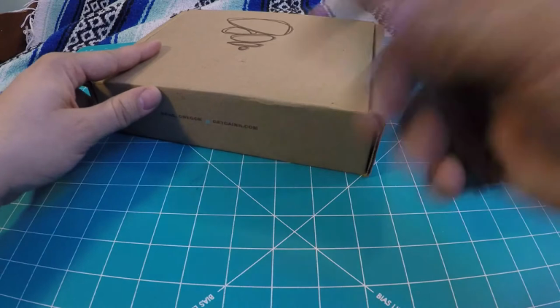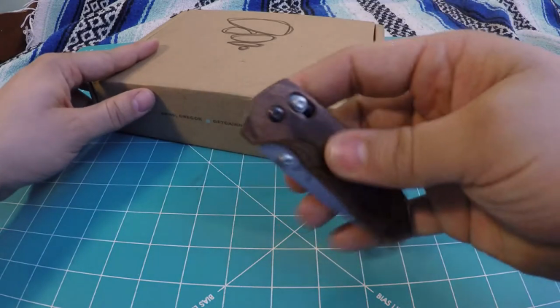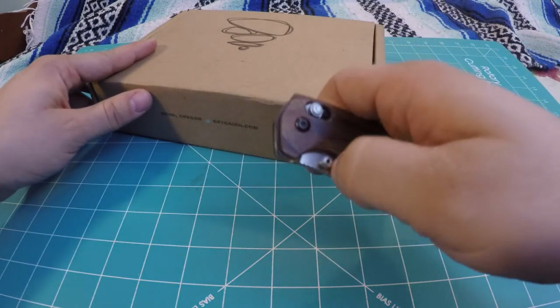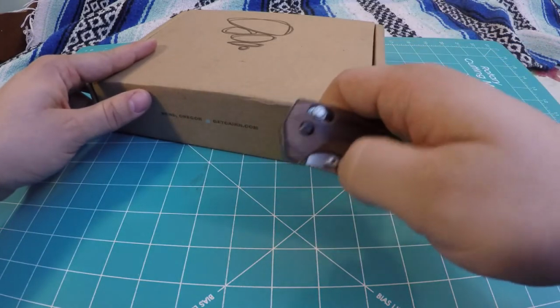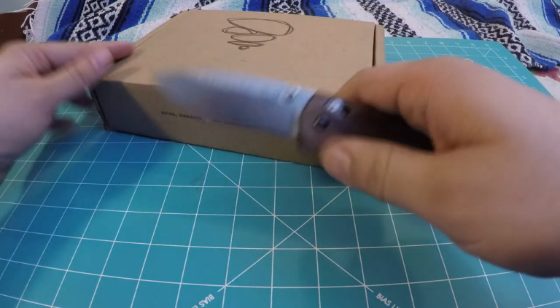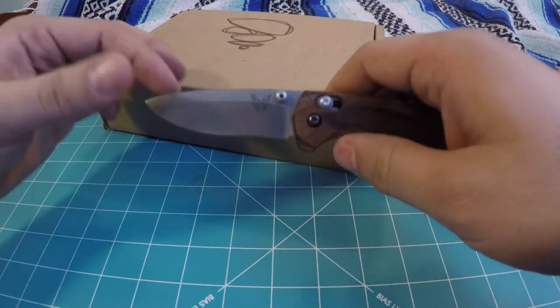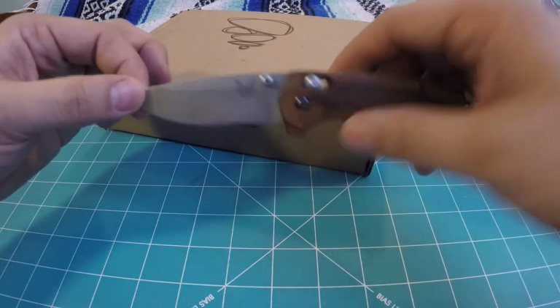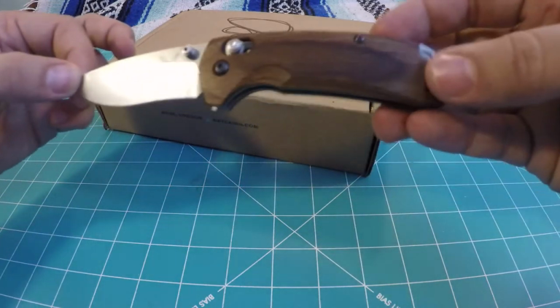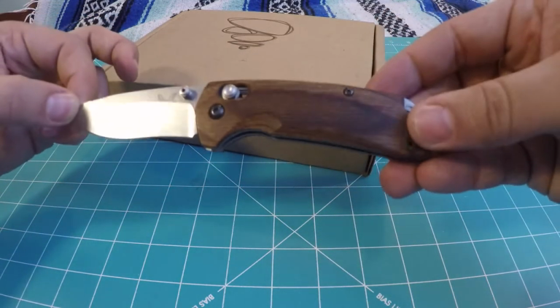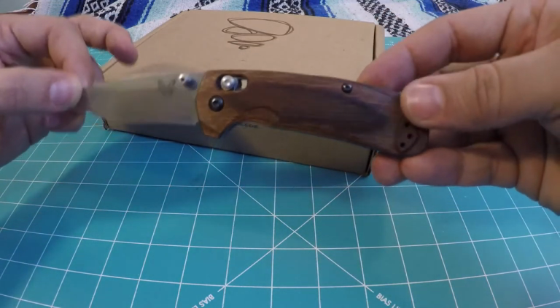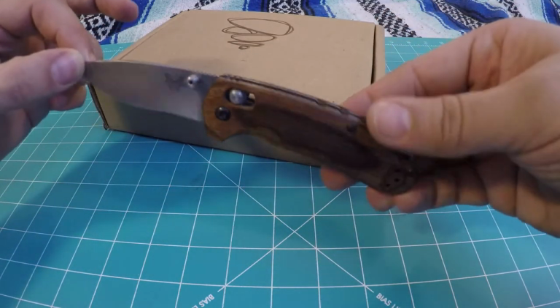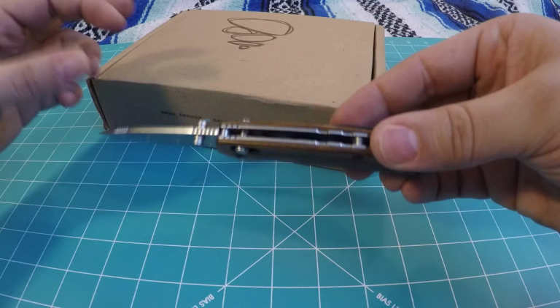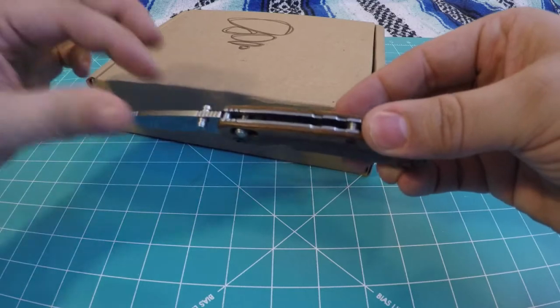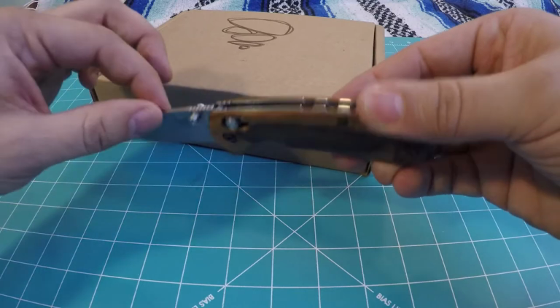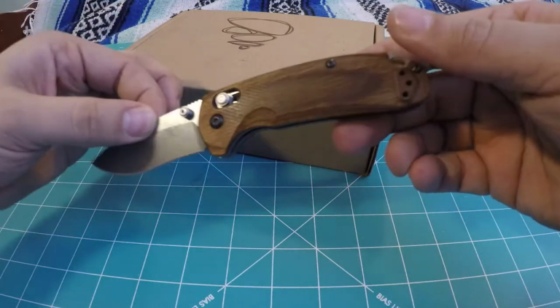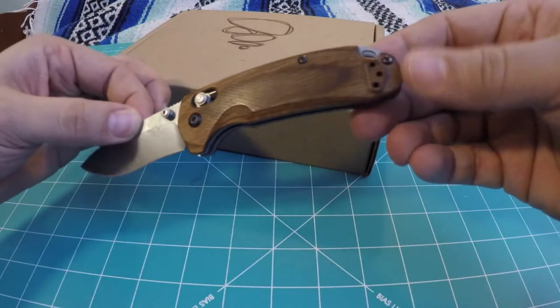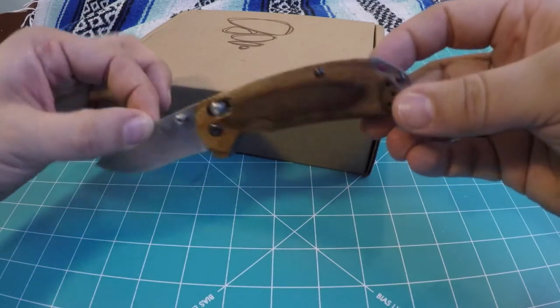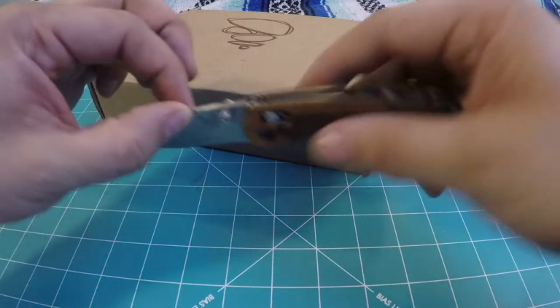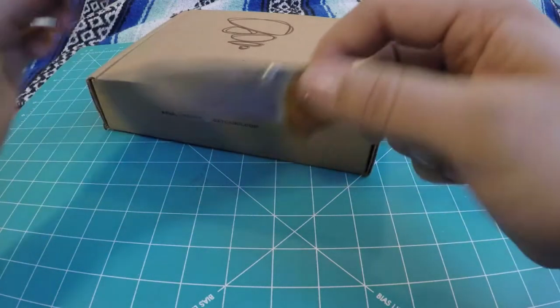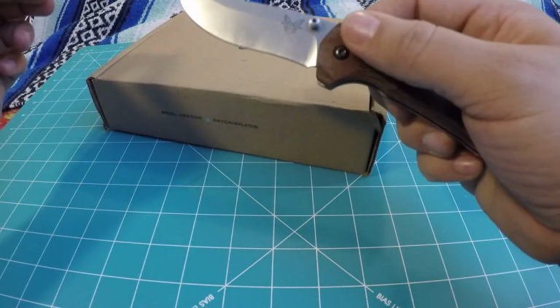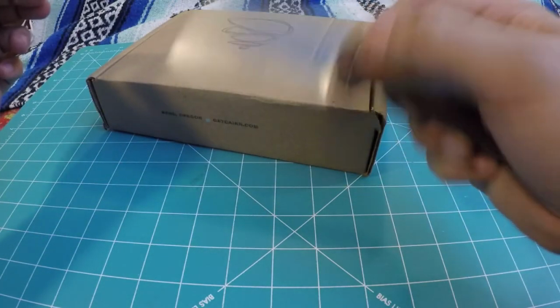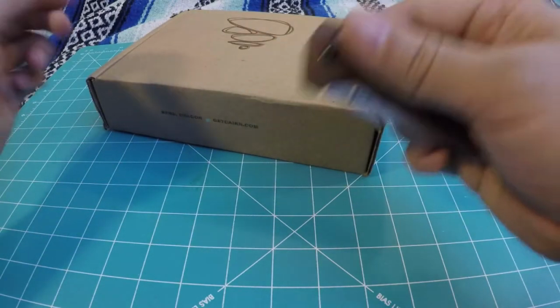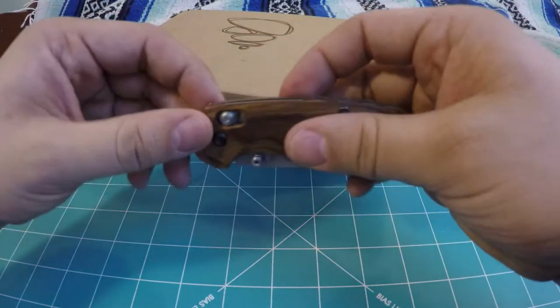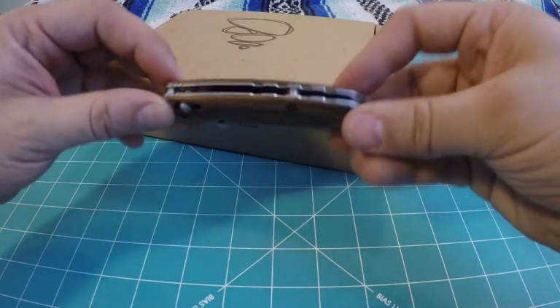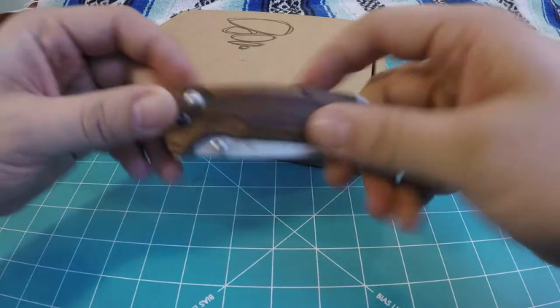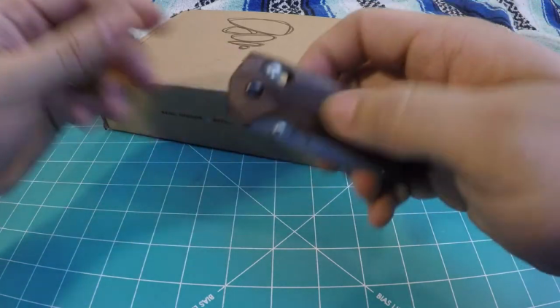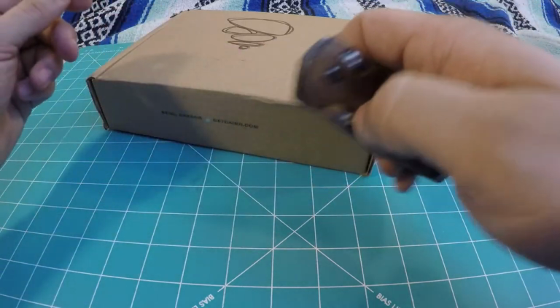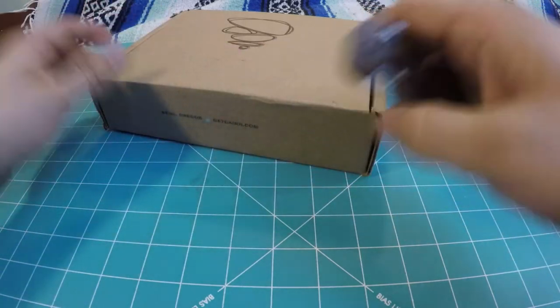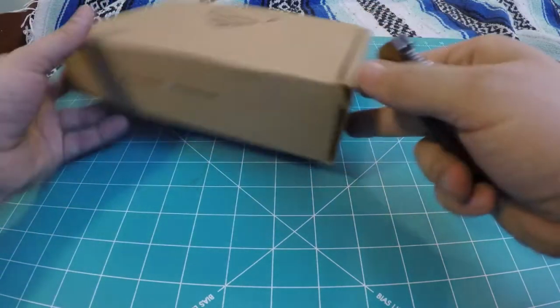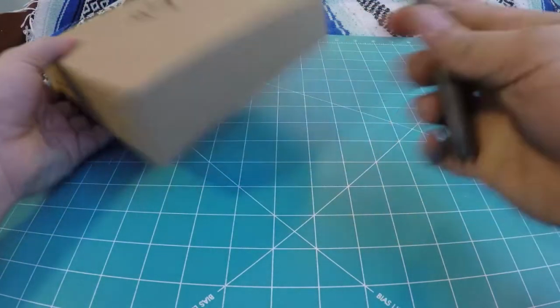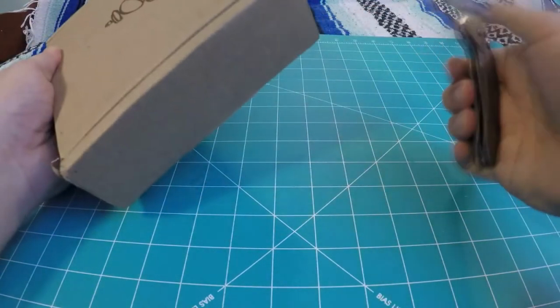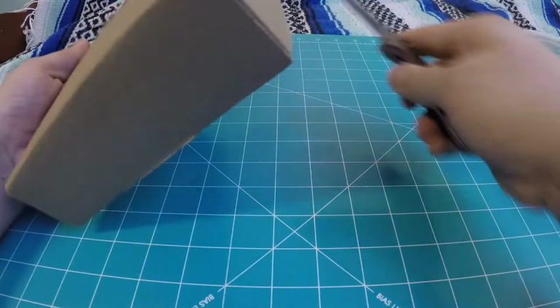Today we'll be opening up the box with the Benchmade North Fork Axis Lock Knife. It's a beautiful little knife — I actually really enjoy it, quite smooth and nice. So let's crack this bad boy open.